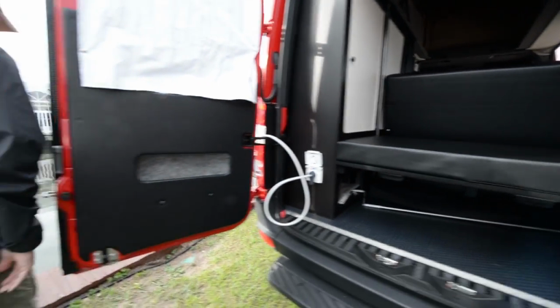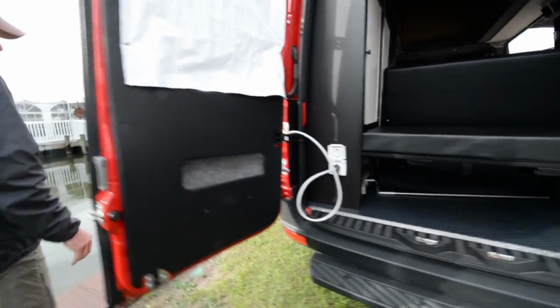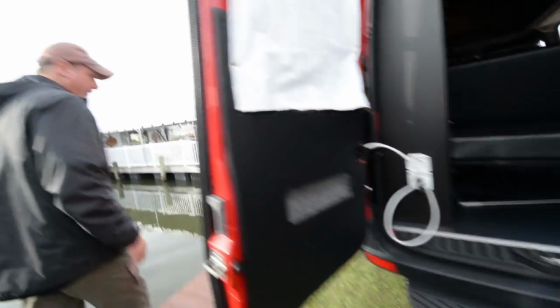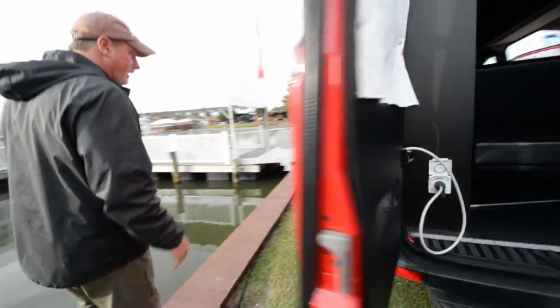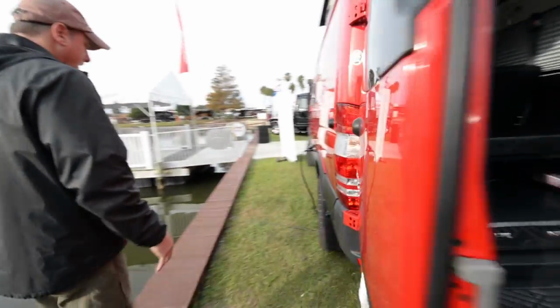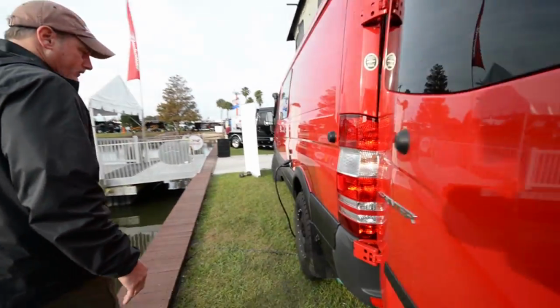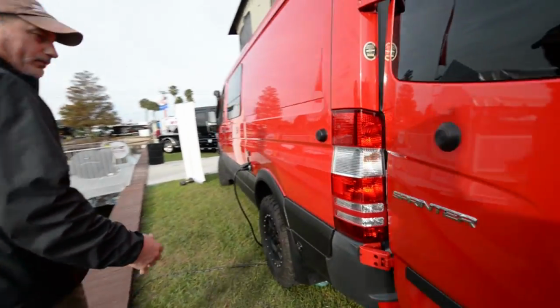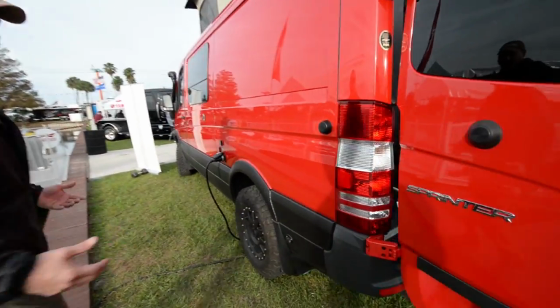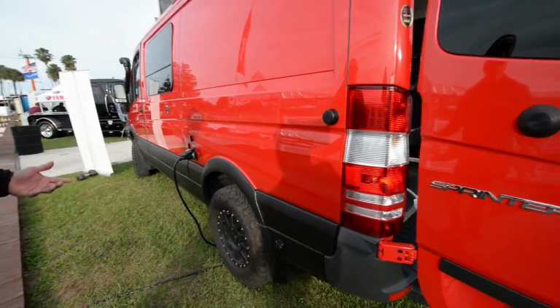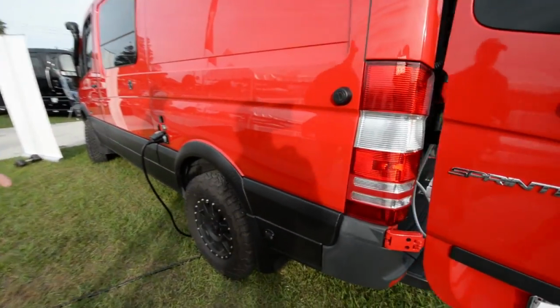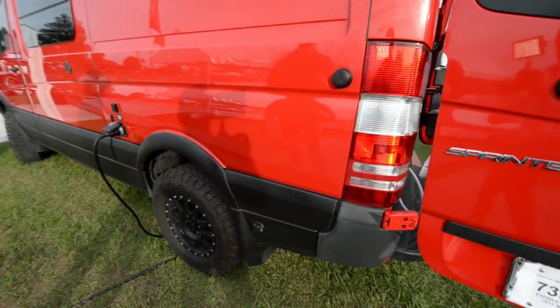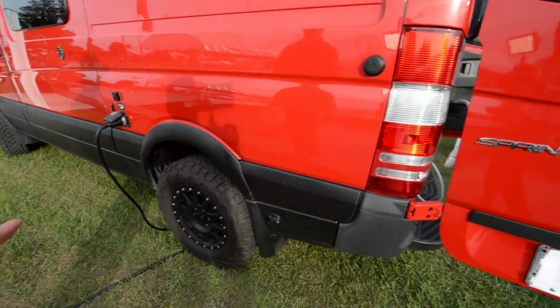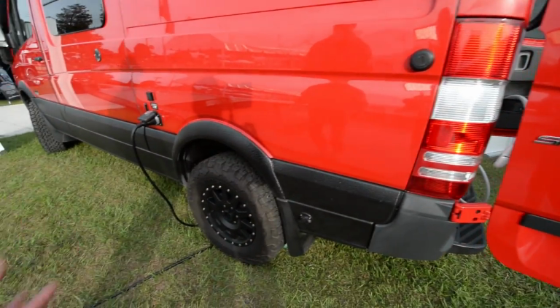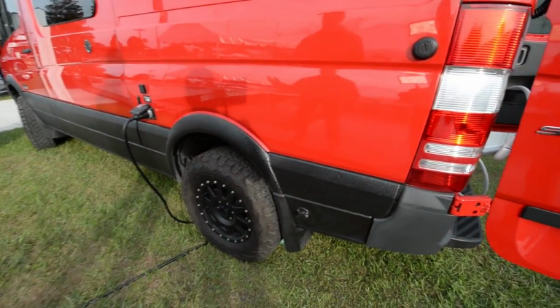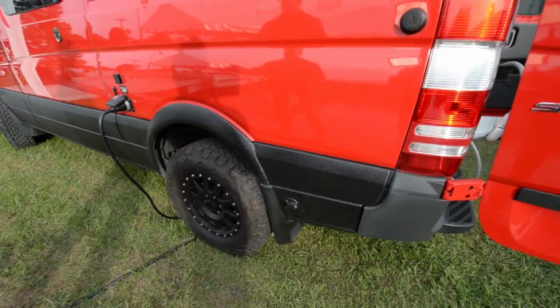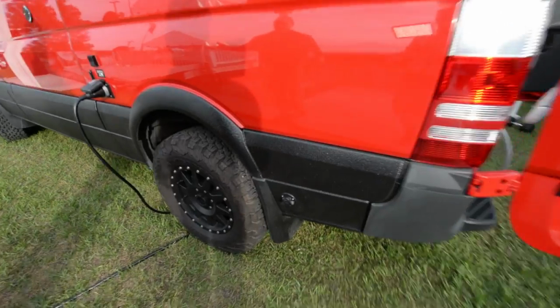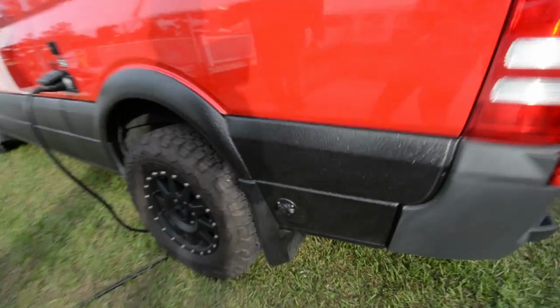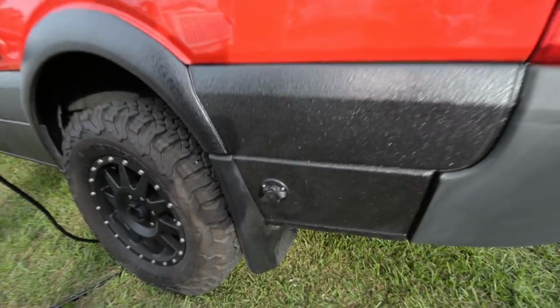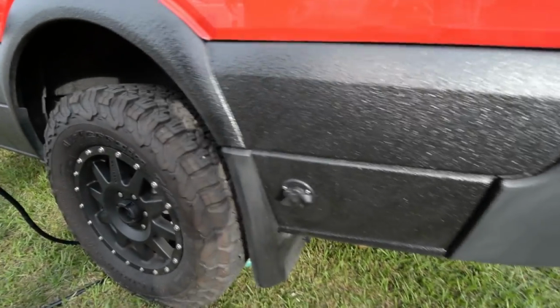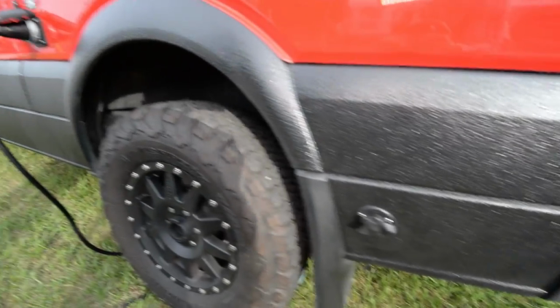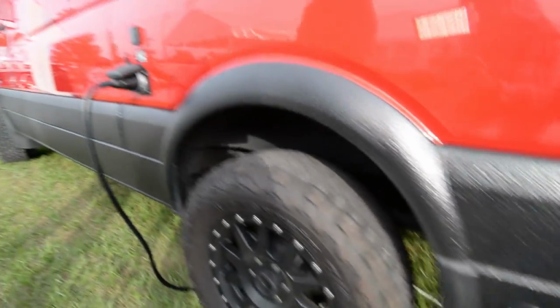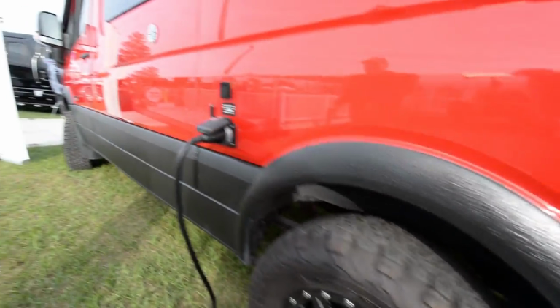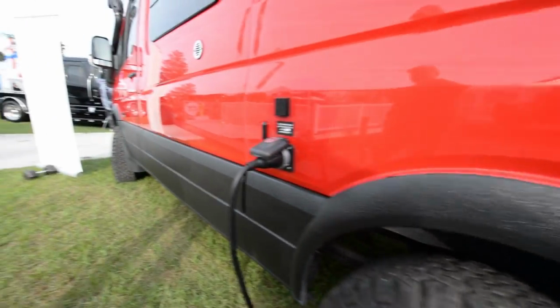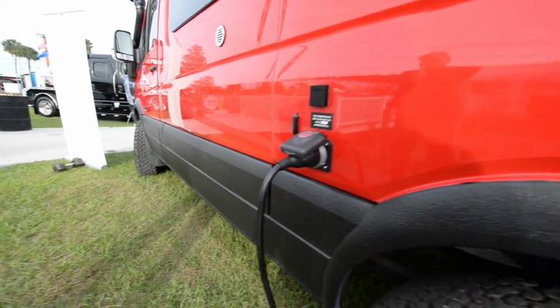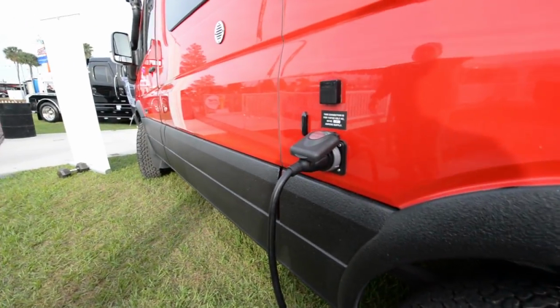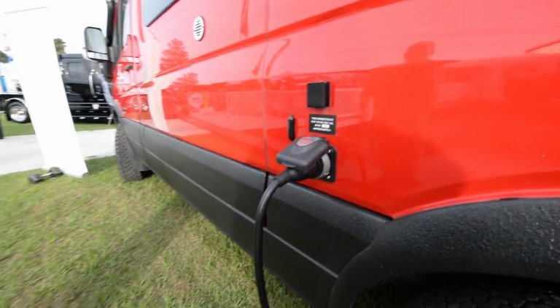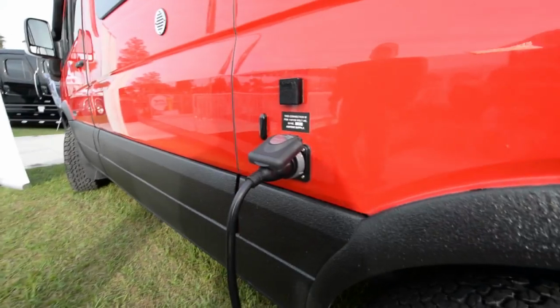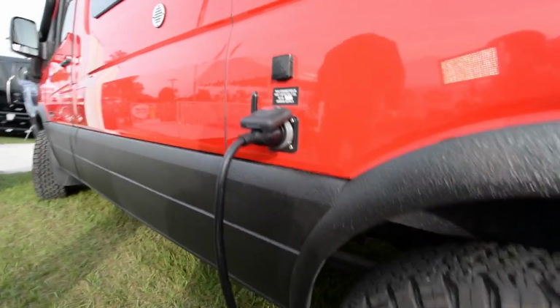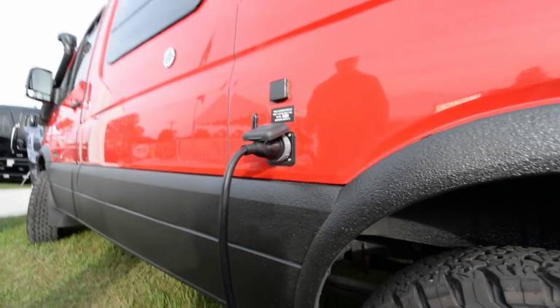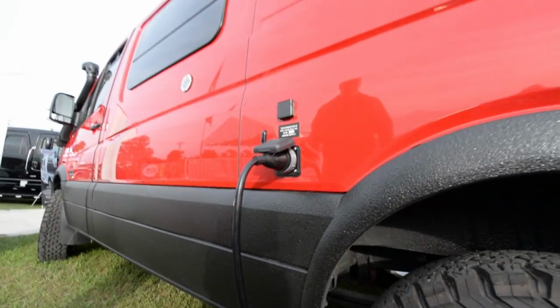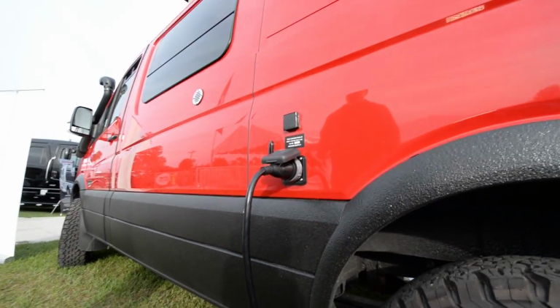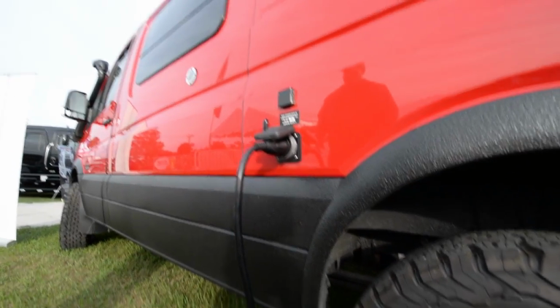We've got to come around the driver's side — this is where all the business happens, where all the hookups are. You've got the city water hookup, your 30-amp electrical inlet, and a cable hookup. We put a small LED light out there so at night you can see your hookups.